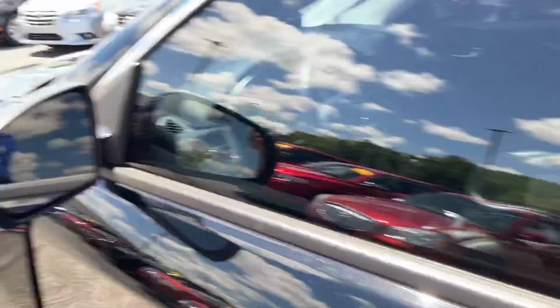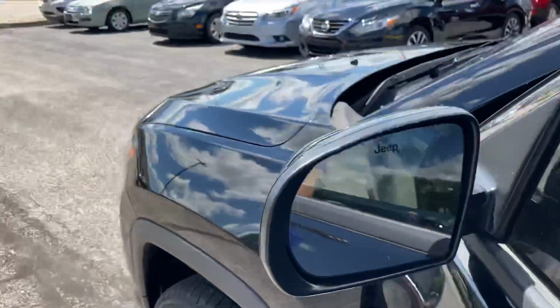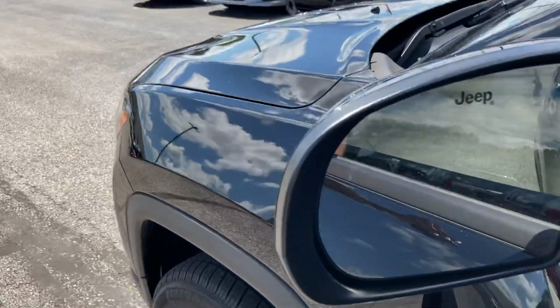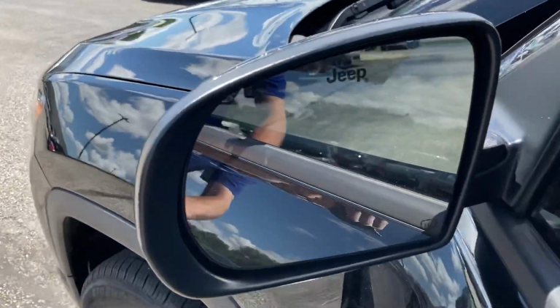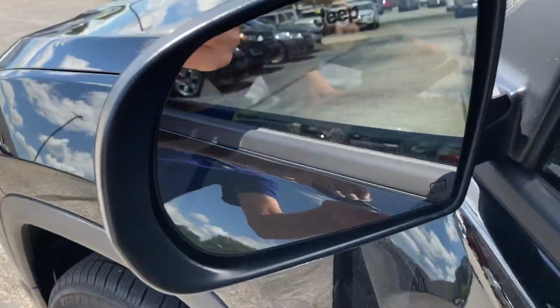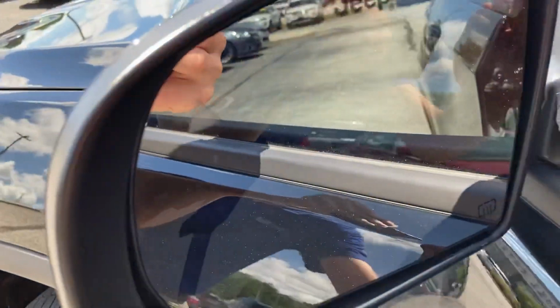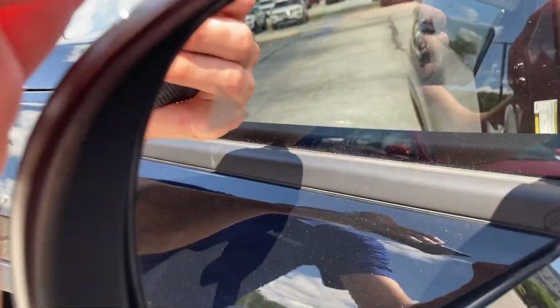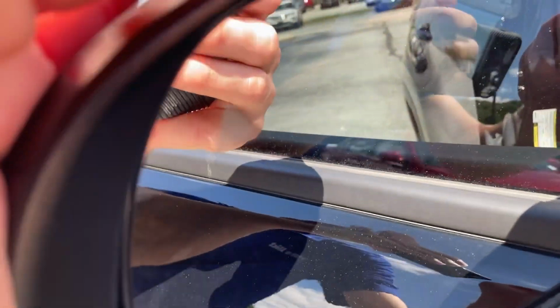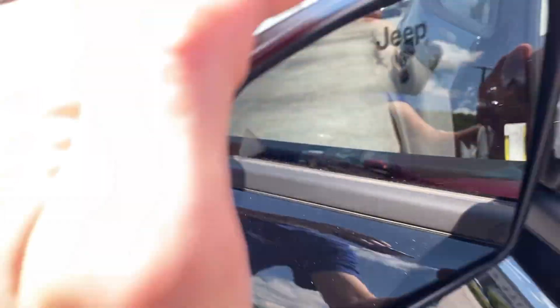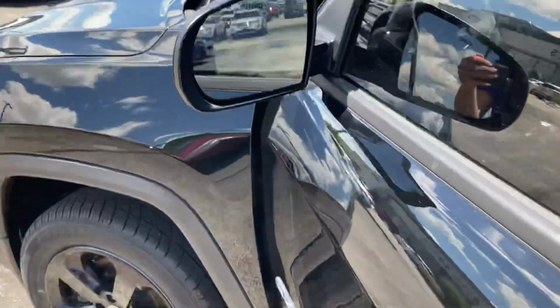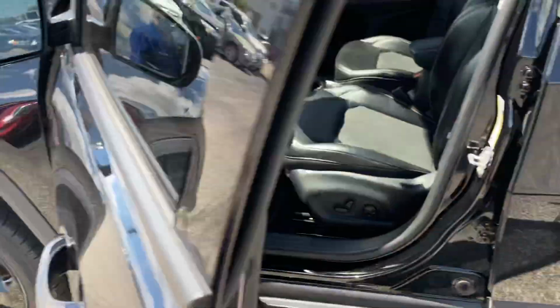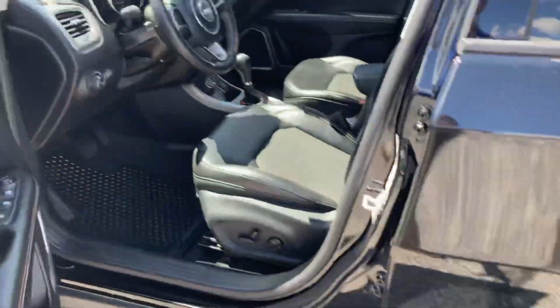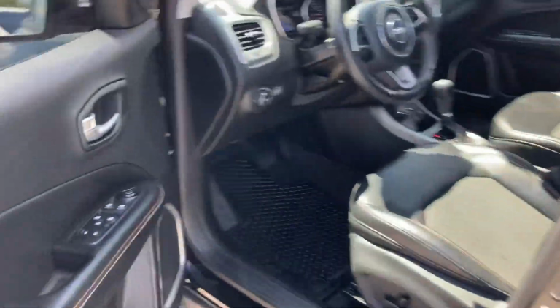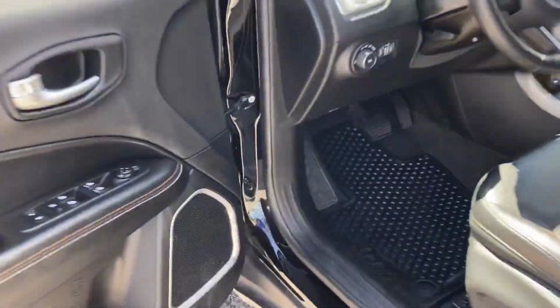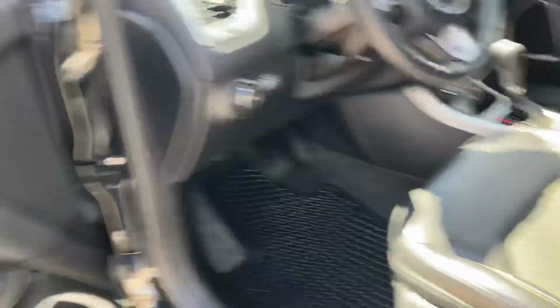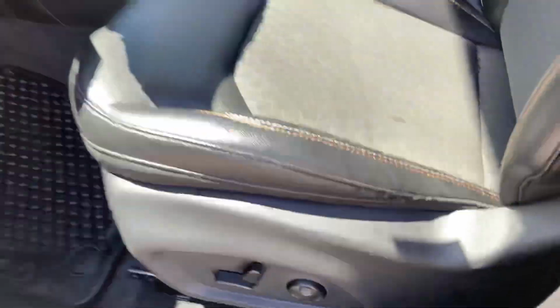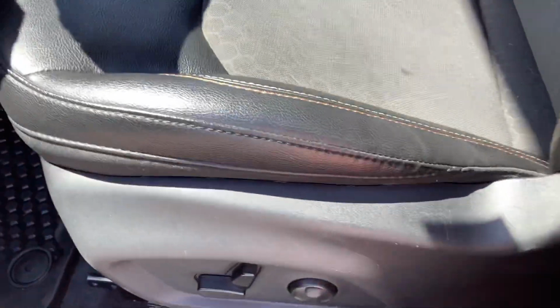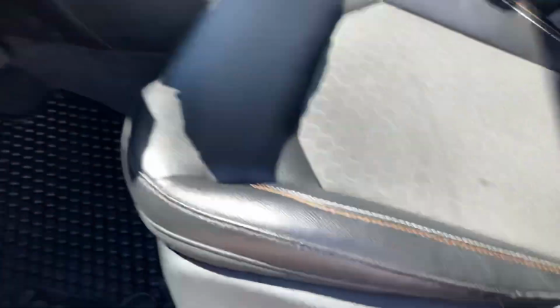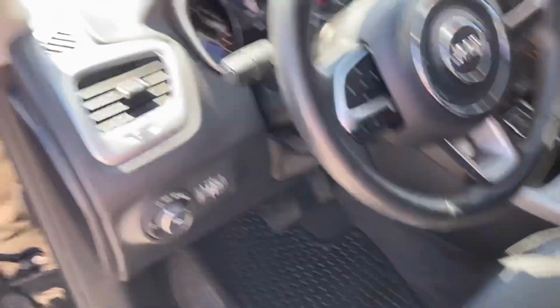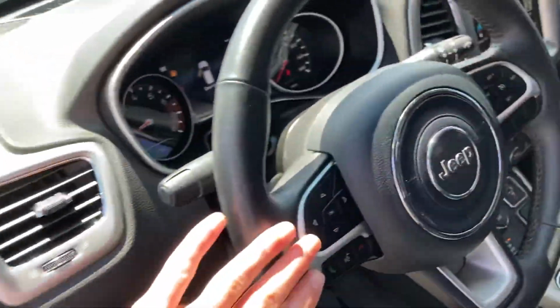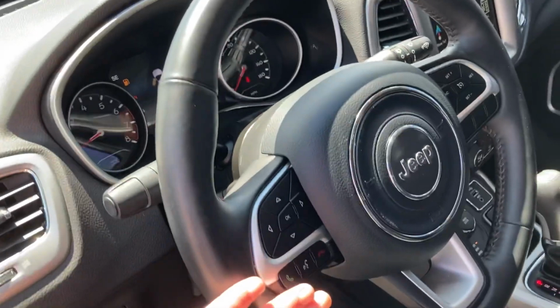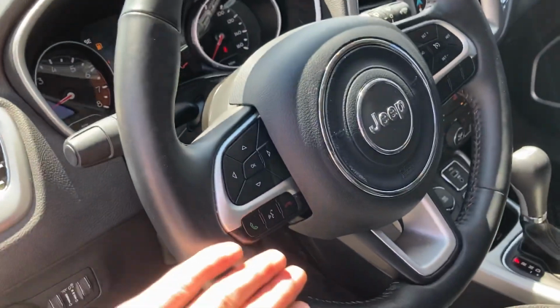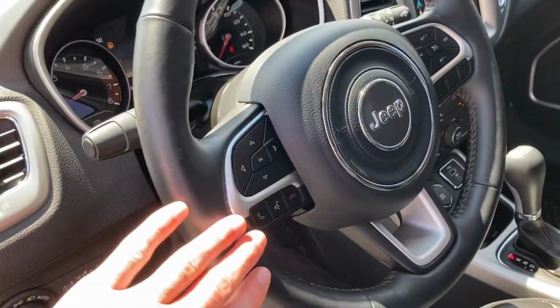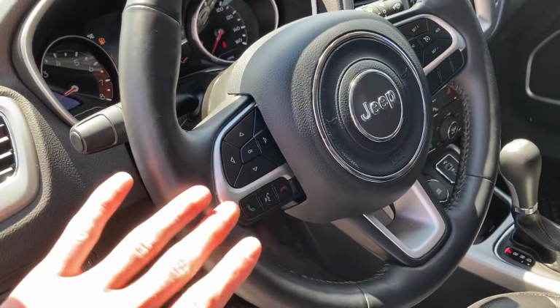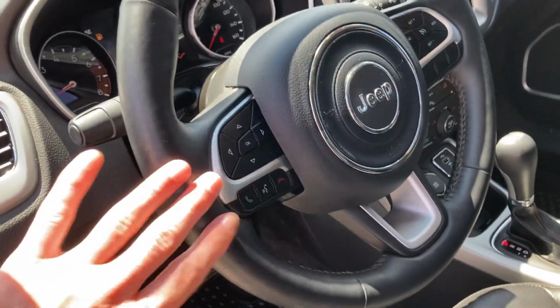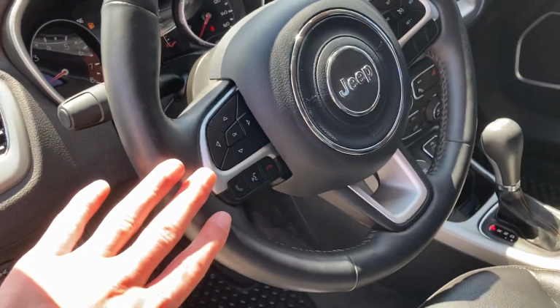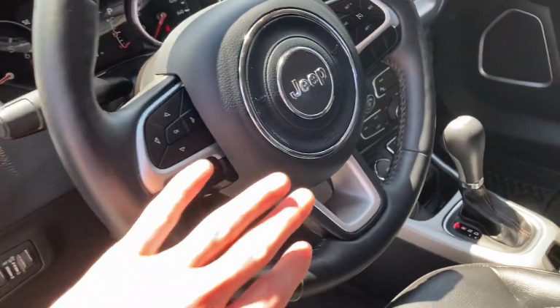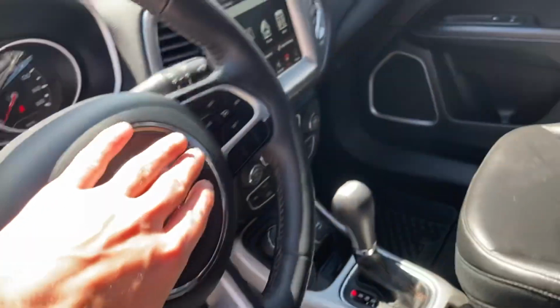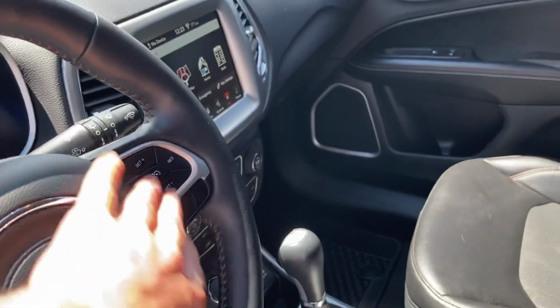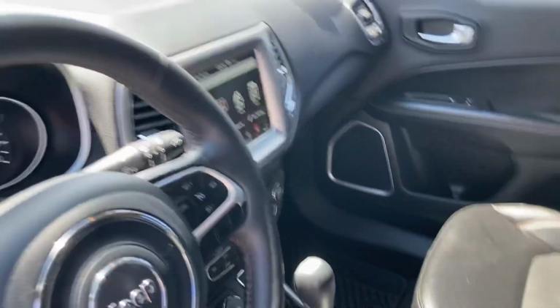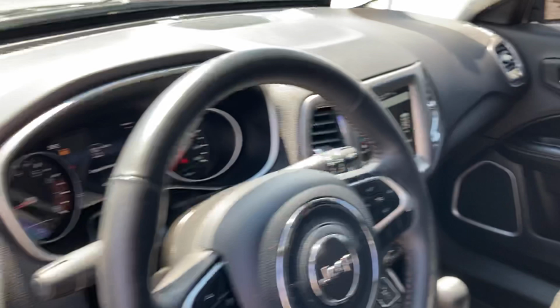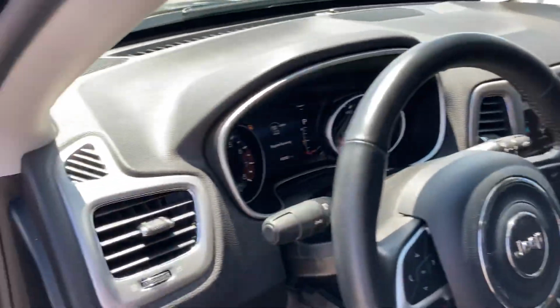This one has the blind spot sensors in the mirror — there's a little triangle right there that blinks at you when someone's in your blind spot. Driver's side power seat, as I mentioned. There are also Bluetooth controls on the steering wheel for your phone as well as audio, if you want to play music off your phone without using cords. Cruise control is on the steering wheel too, easy to get to.